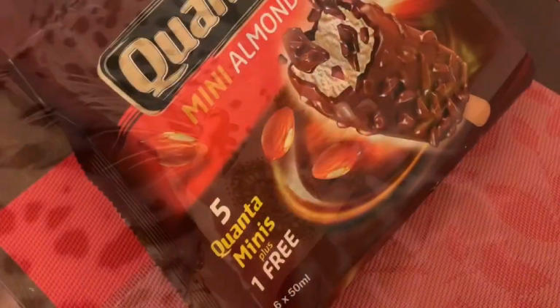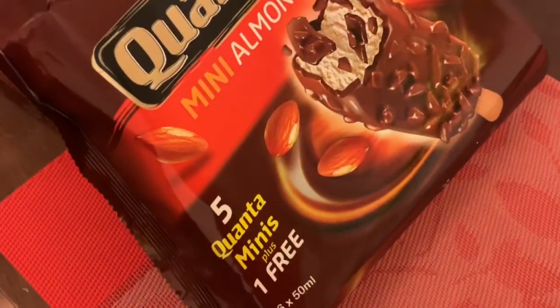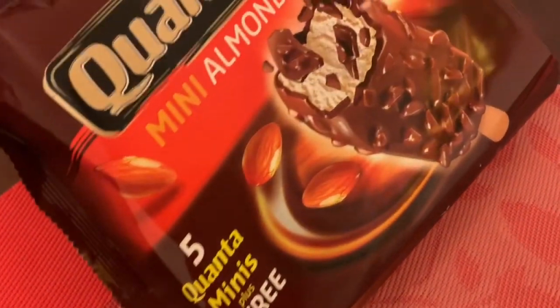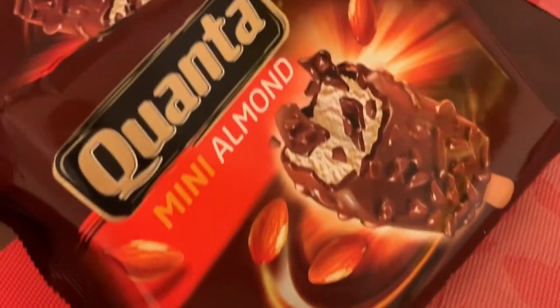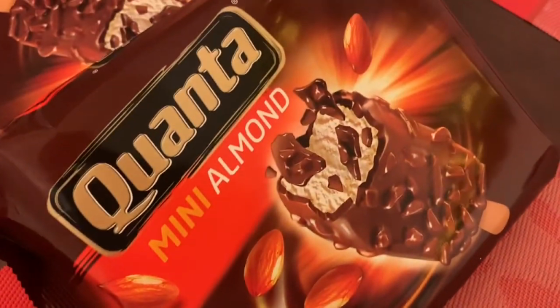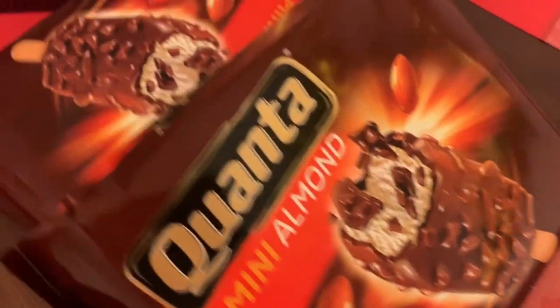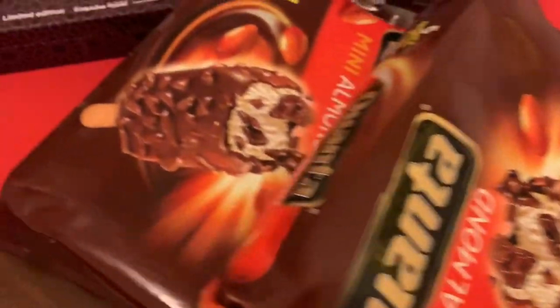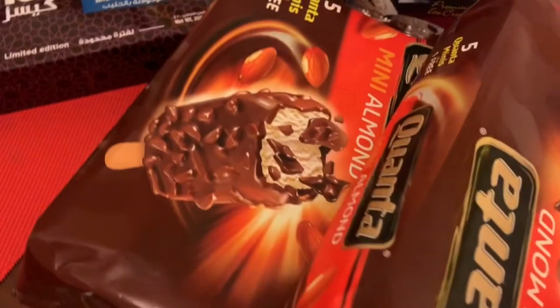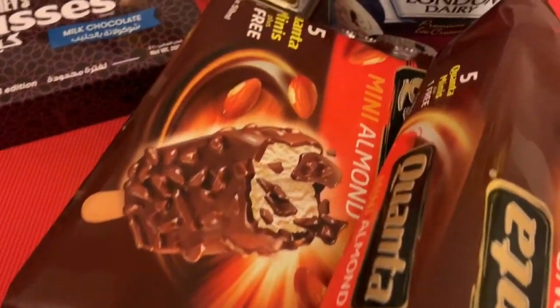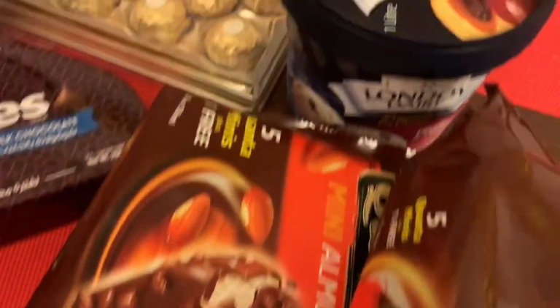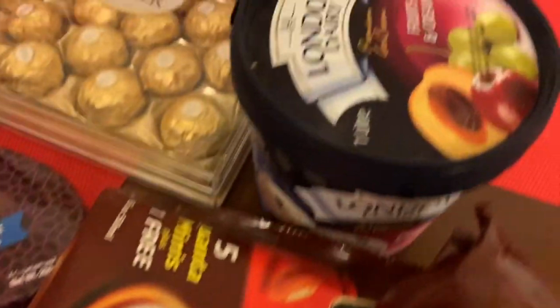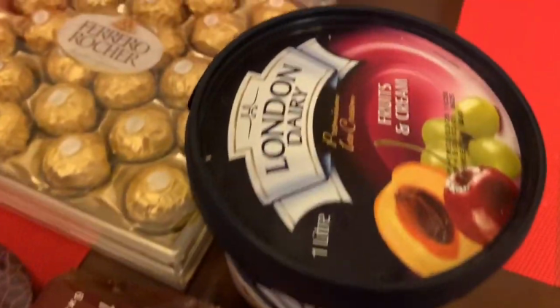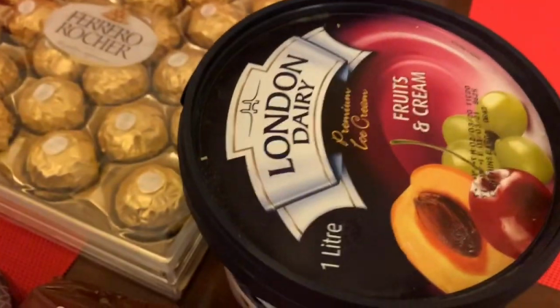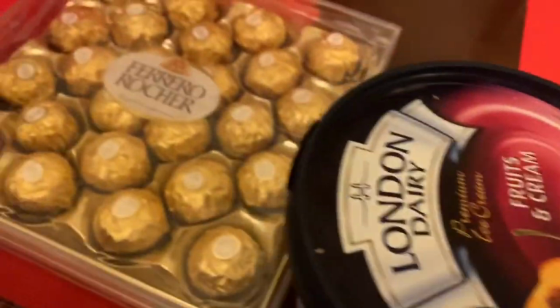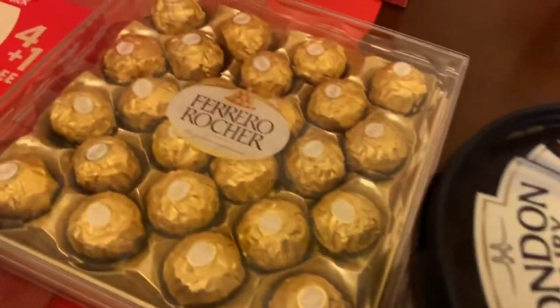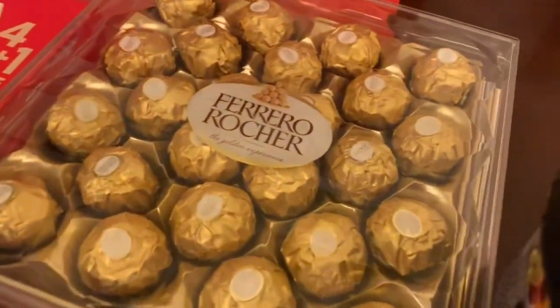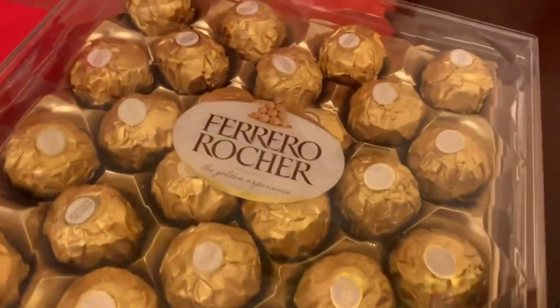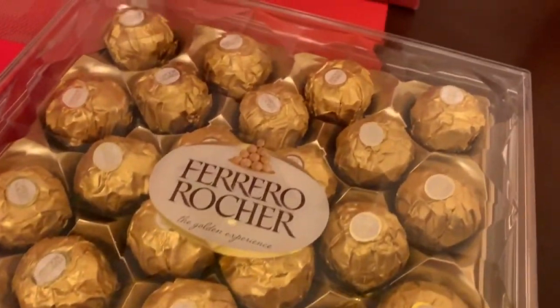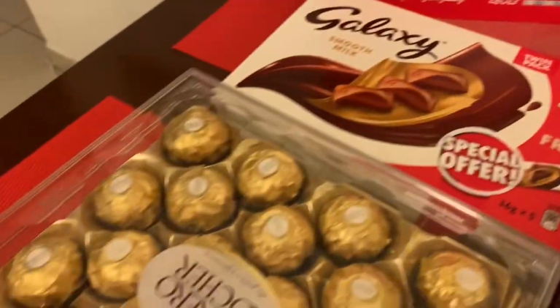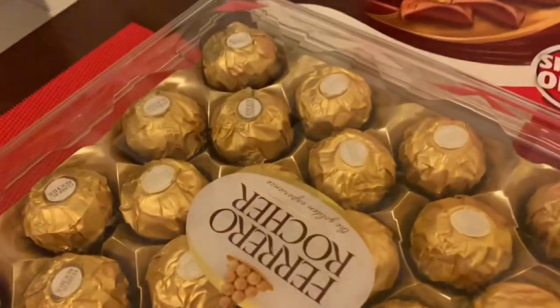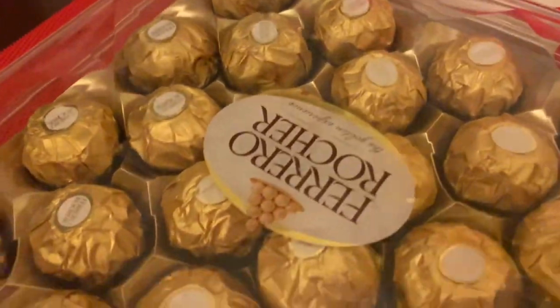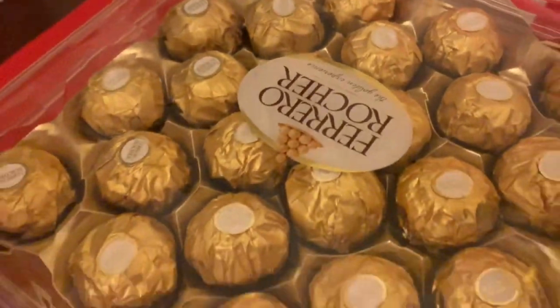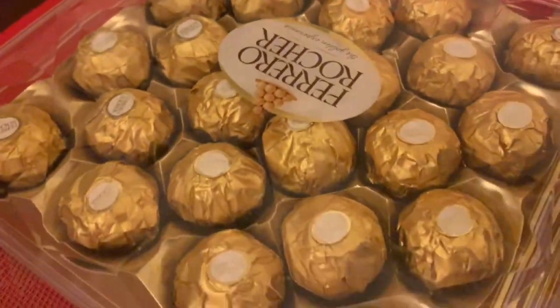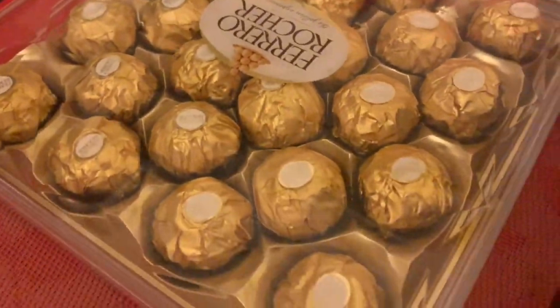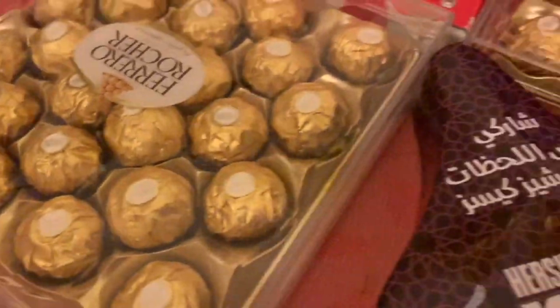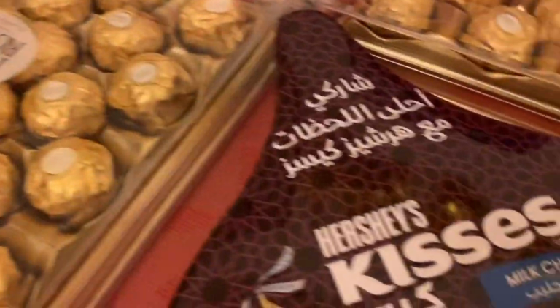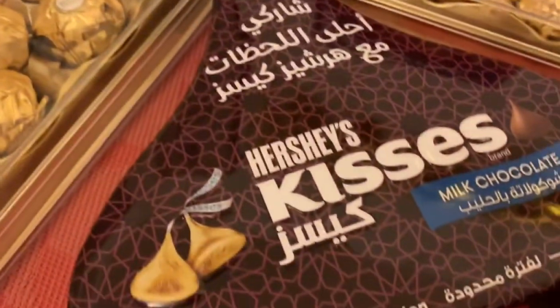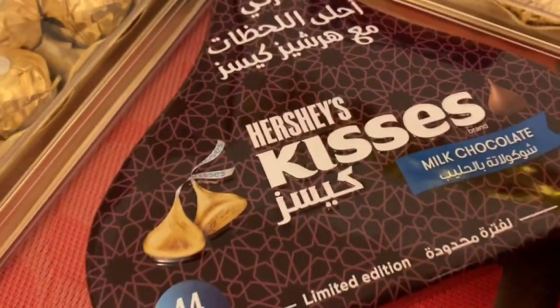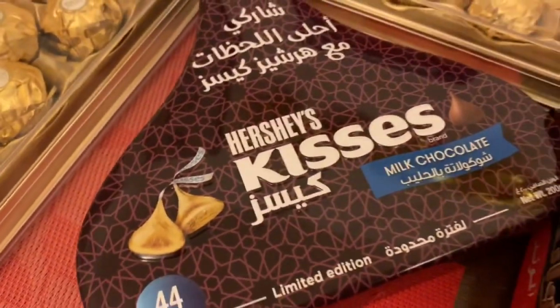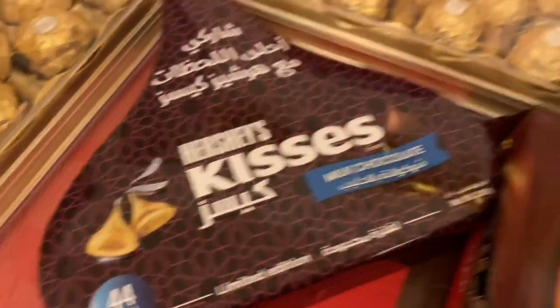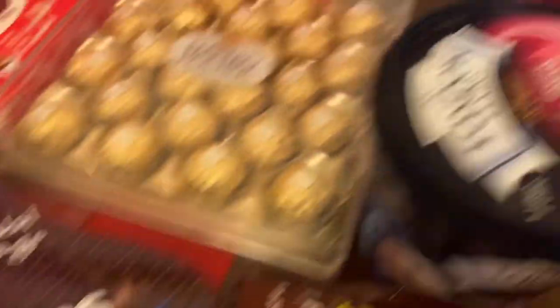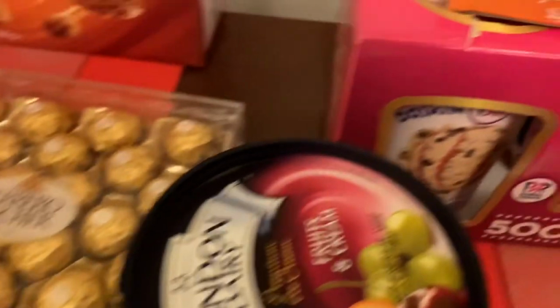Here are some of the Eid desserts, sweets, and chocolates that we got delivered. We've got some Ferrero Rocher, Hershey's Kisses, Galaxy, and ice creams from Londonderry and Baskin-Robbins.